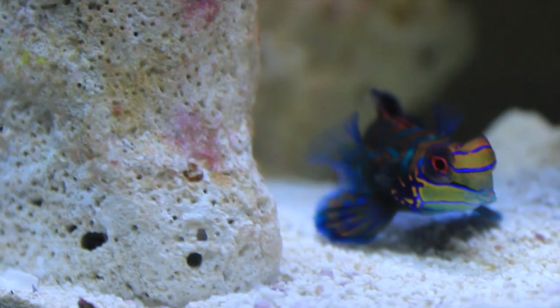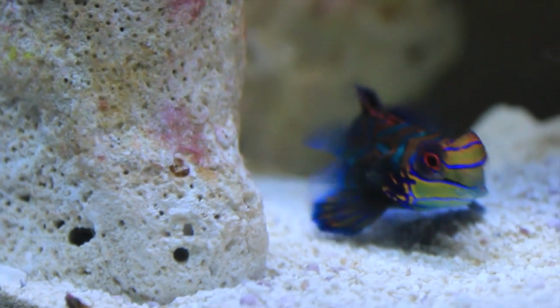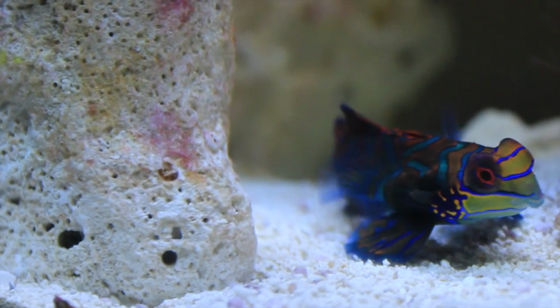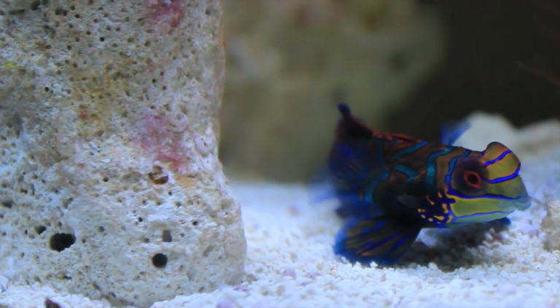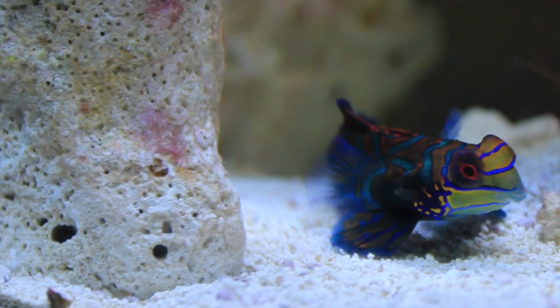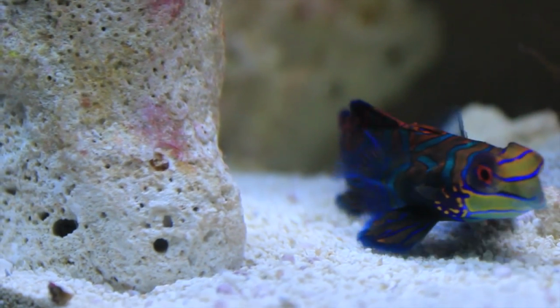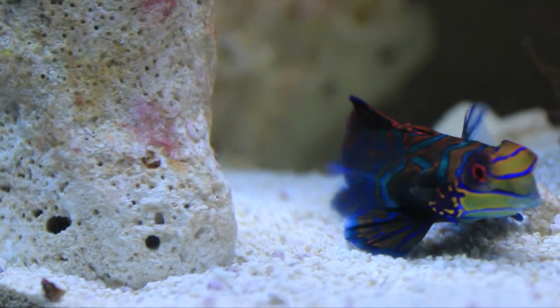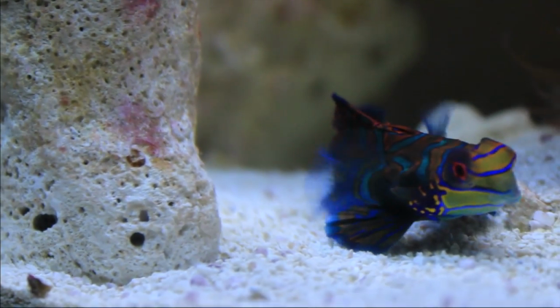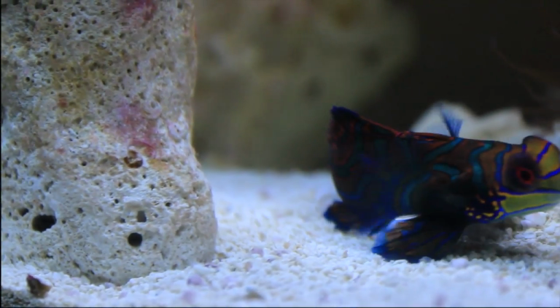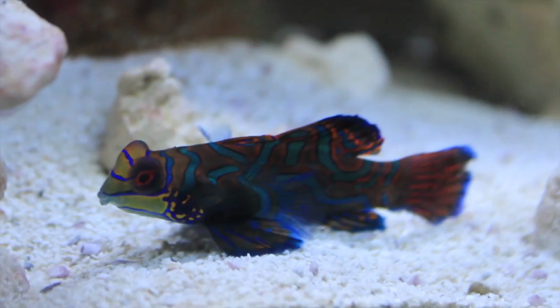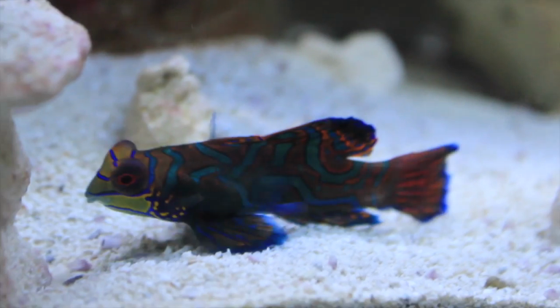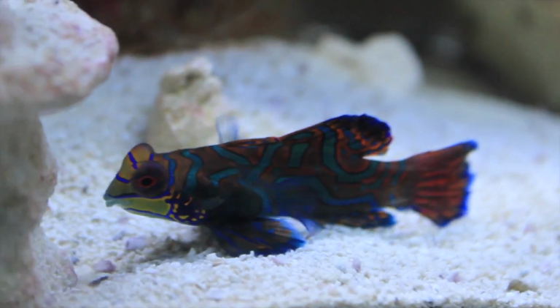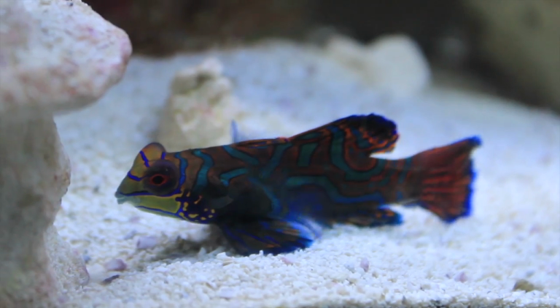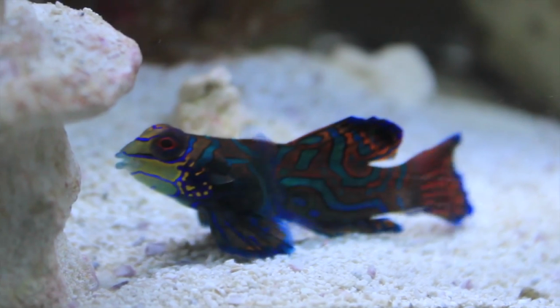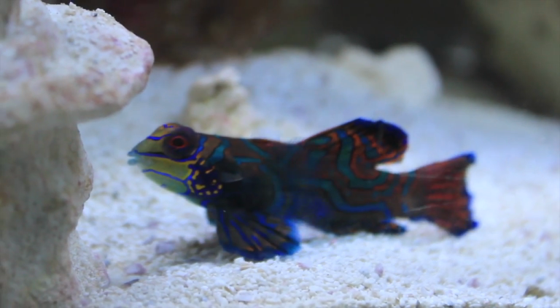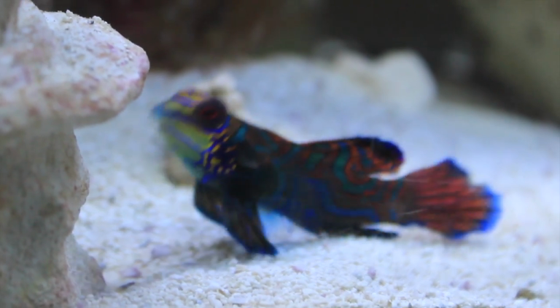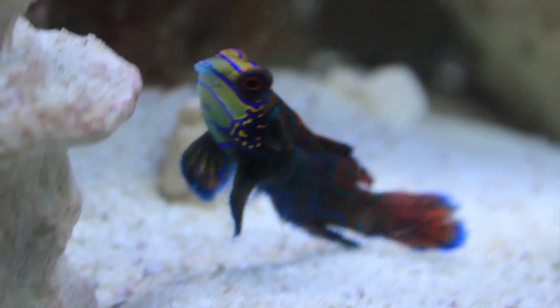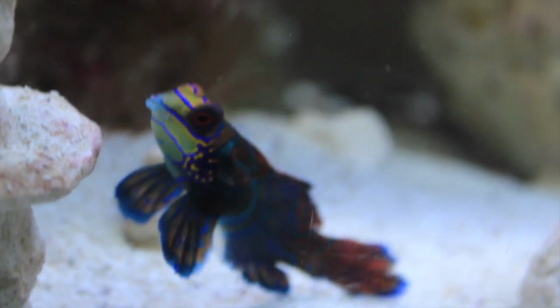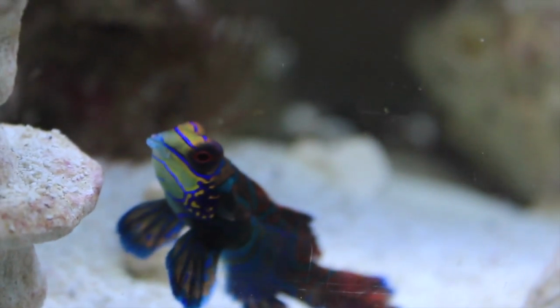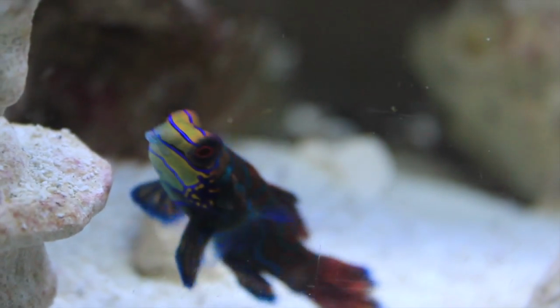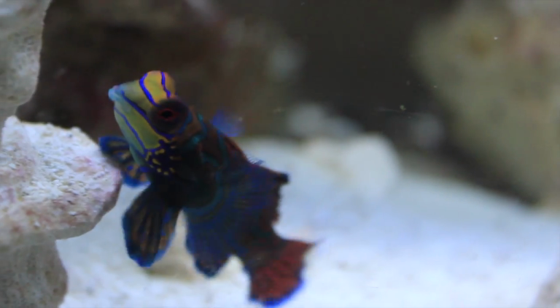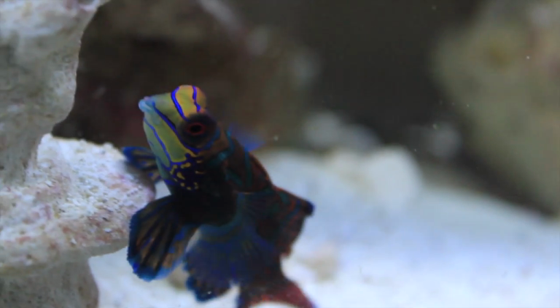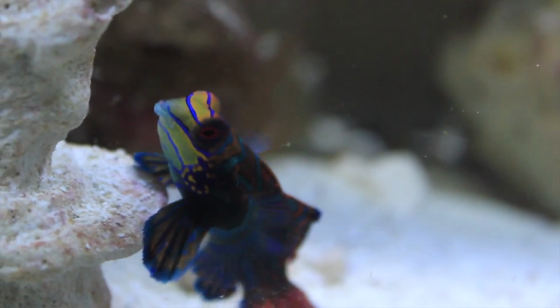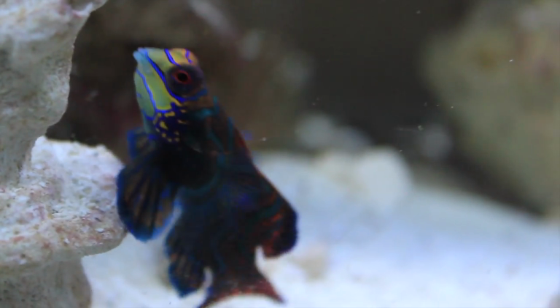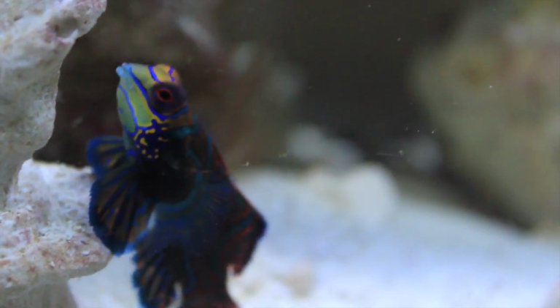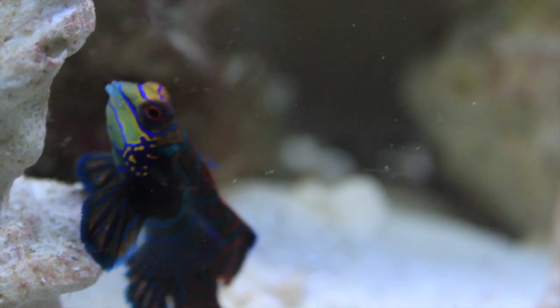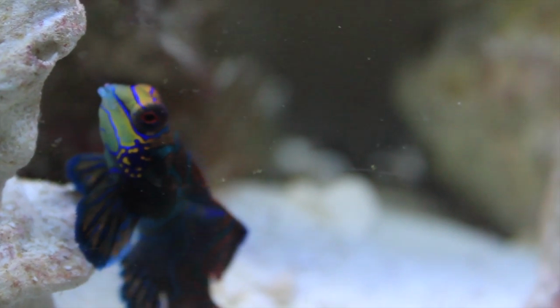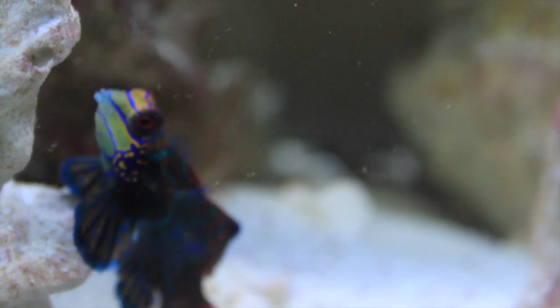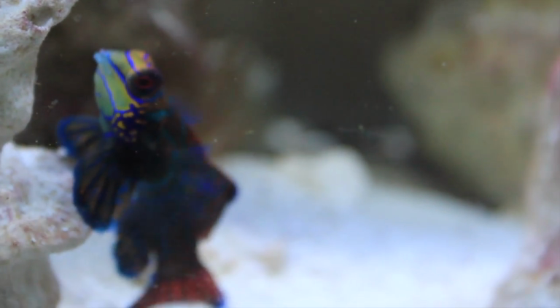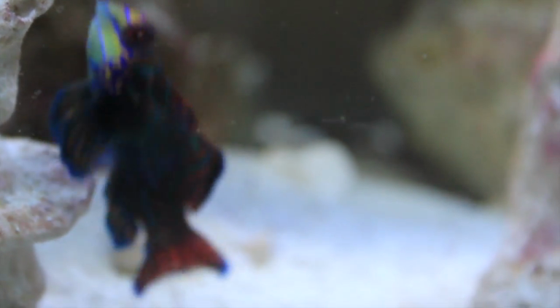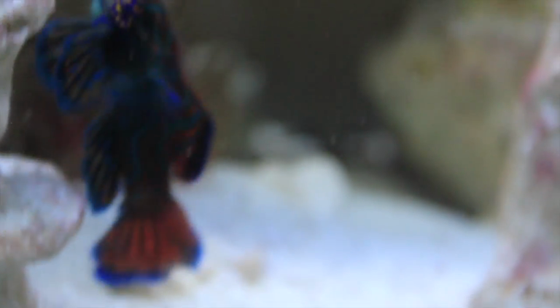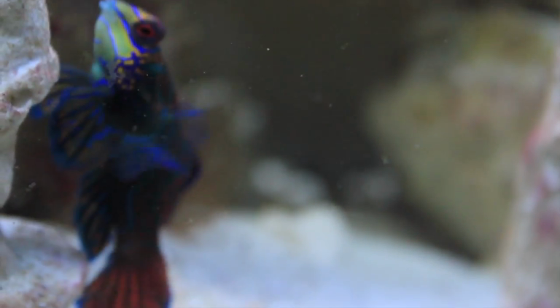At times it's called the mandarin goby, but it's not a goby — it's in the dragonette family. It's a popular fish but very difficult to keep due to its finicky eating habits, which we'll talk about in a moment. Providing it has plenty of food that it likes to eat, it can be a really hardy fish.